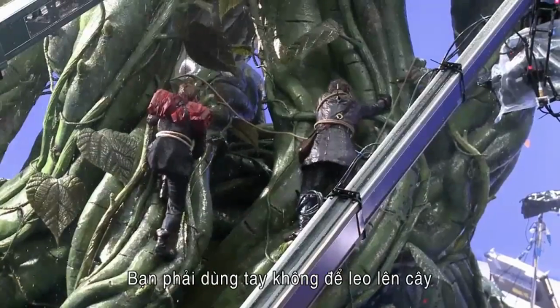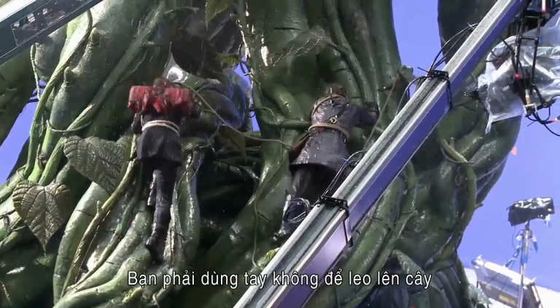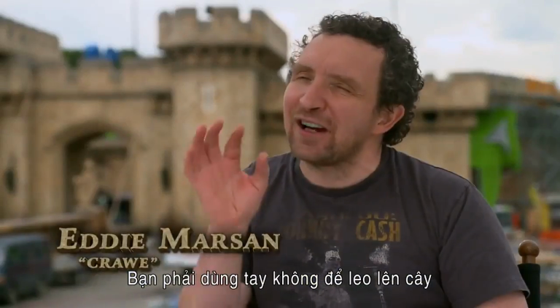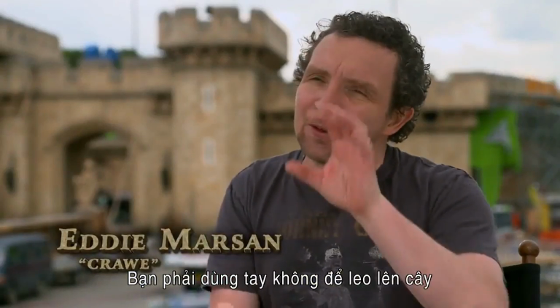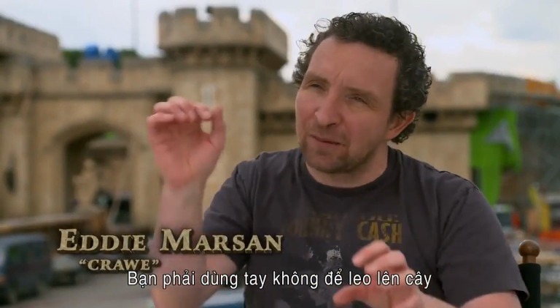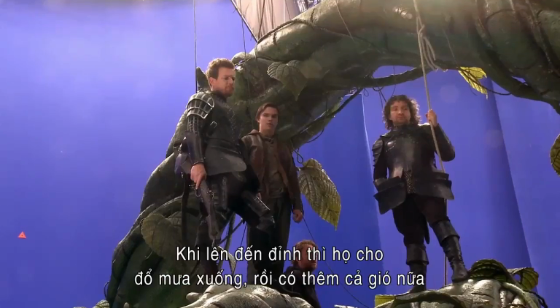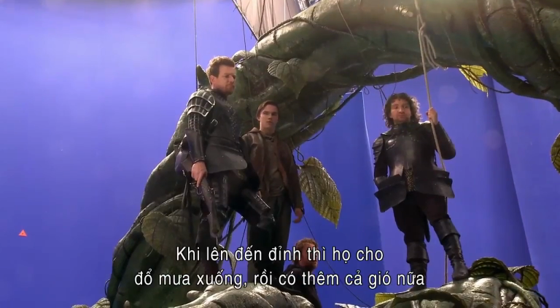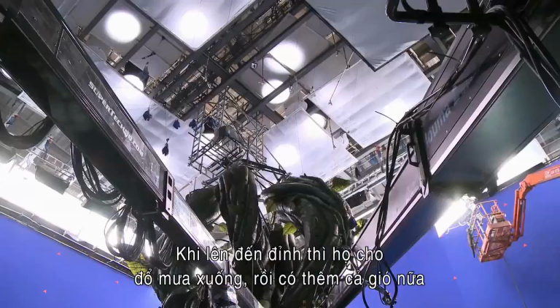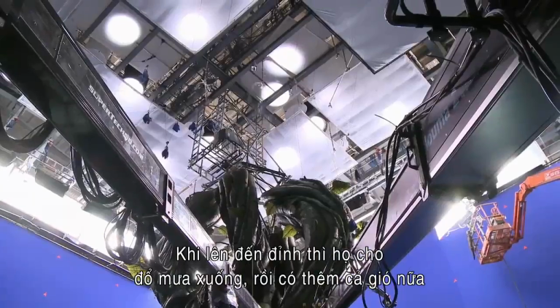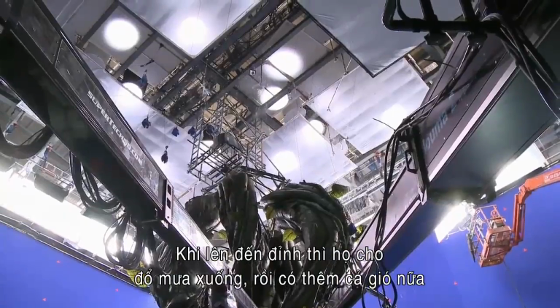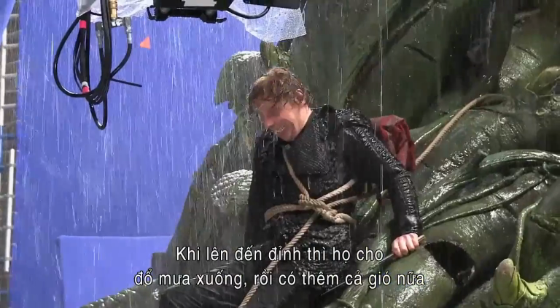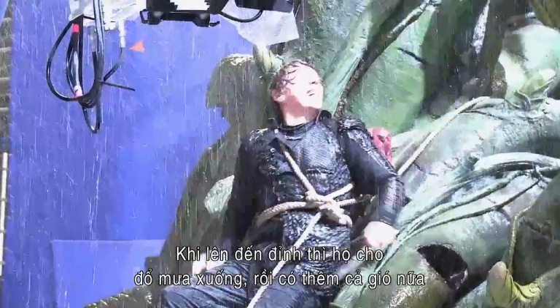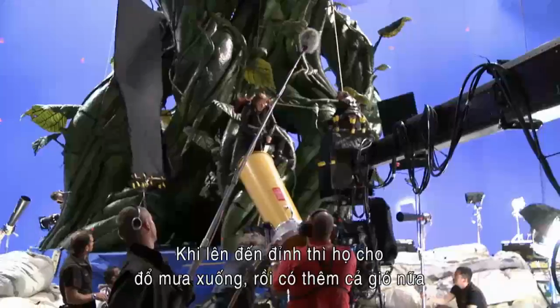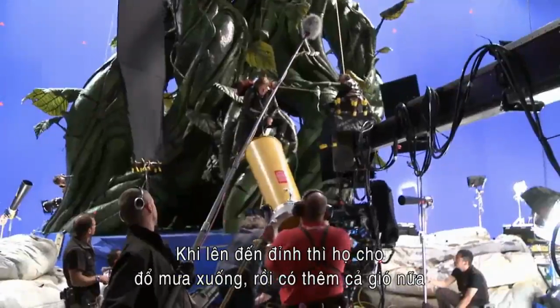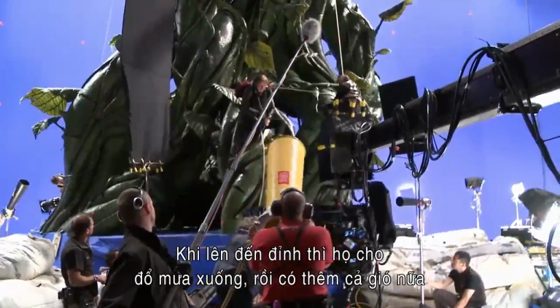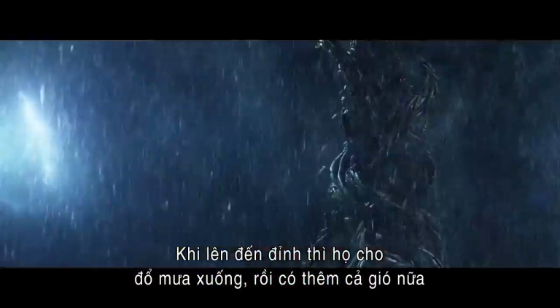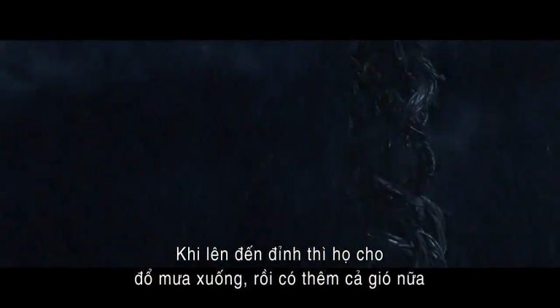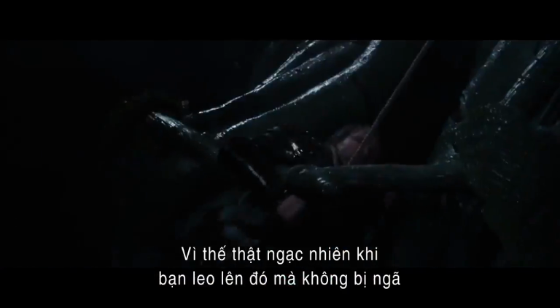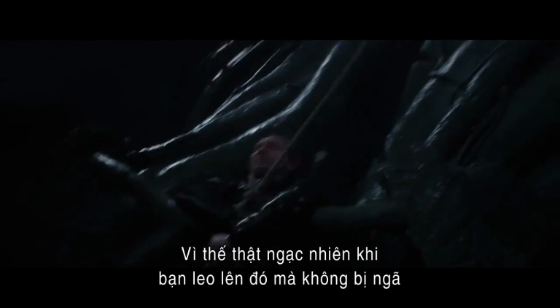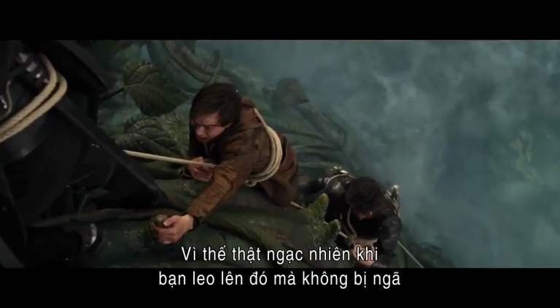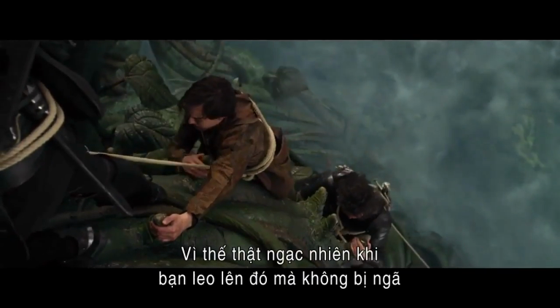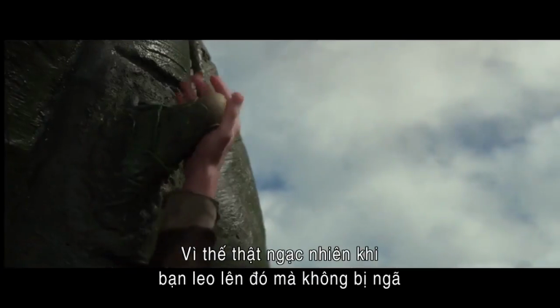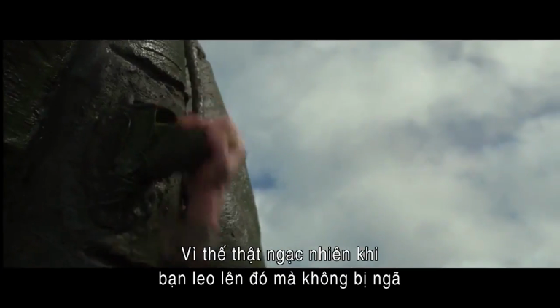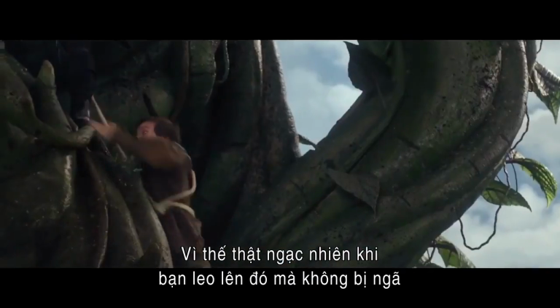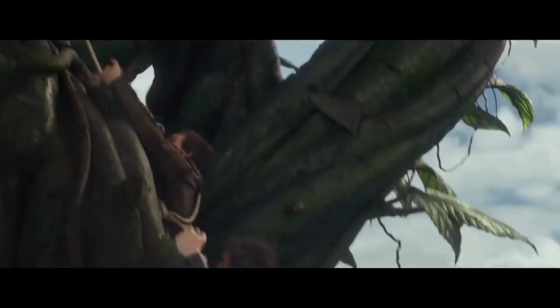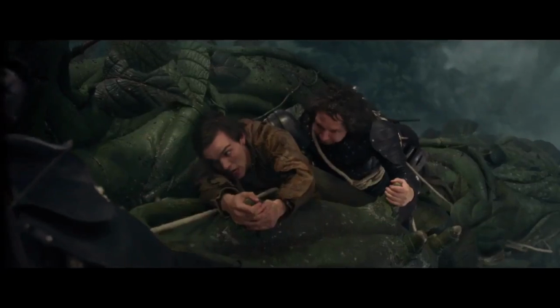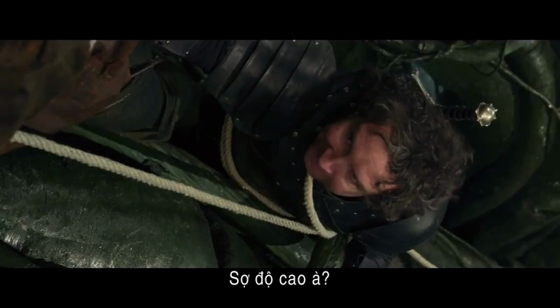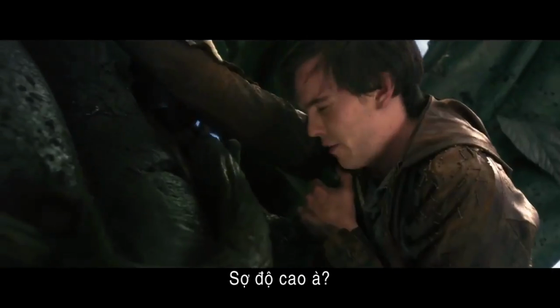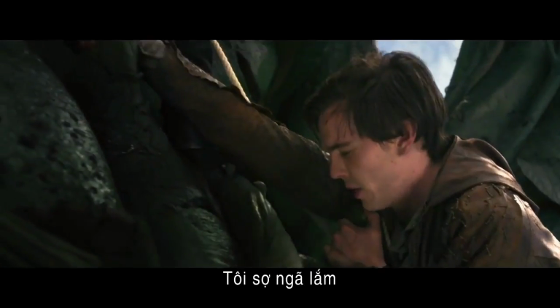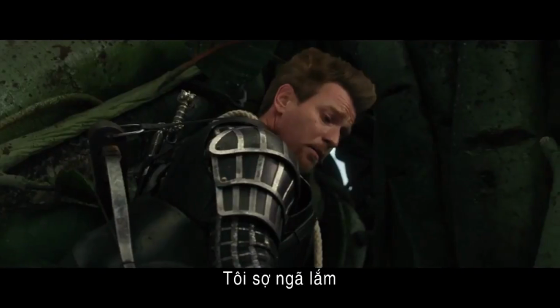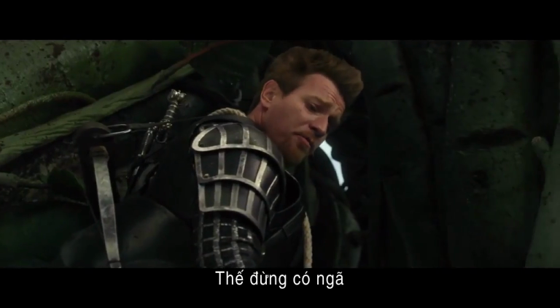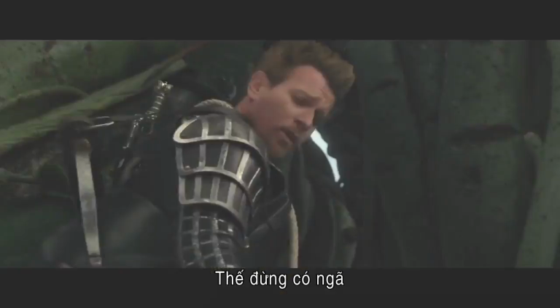The thing about the beanstalk is you're climbing it in armour, and then you get to the top and they say we've got to have the rain, and they throw water at you and then they turn the fans on and you're hit by wind. So you're basically up there trying to make sure you don't fall off this beanstalk. Fear of heights! Fear of falling! Well then, don't fall!